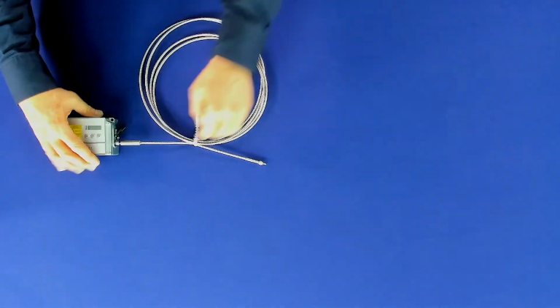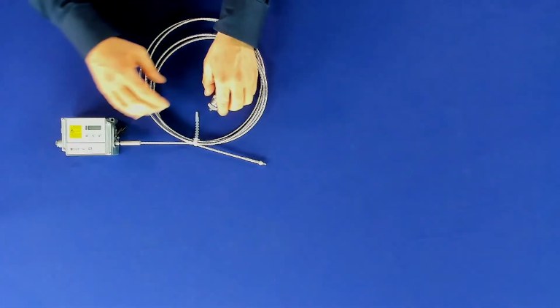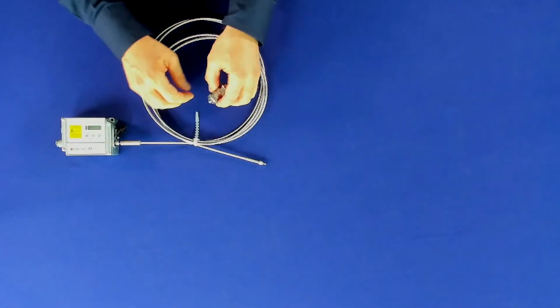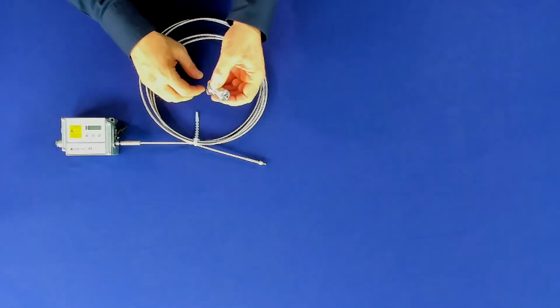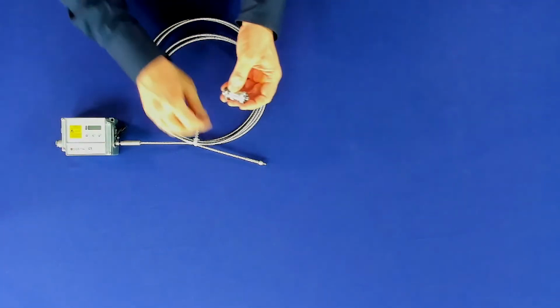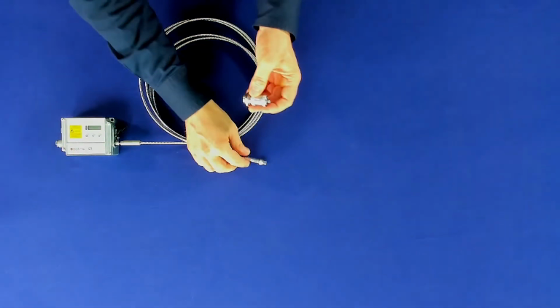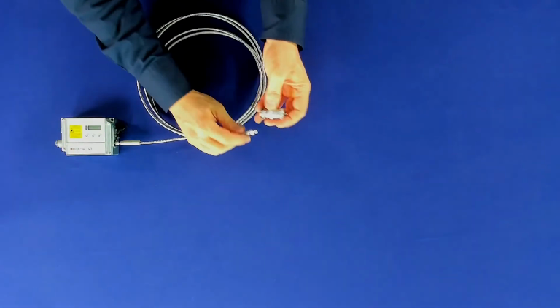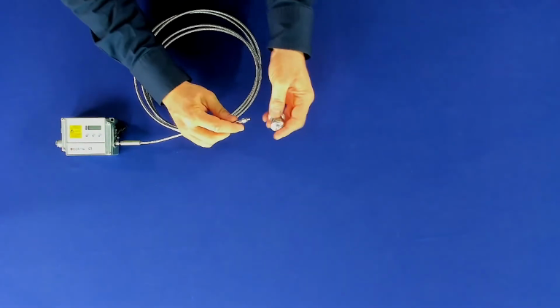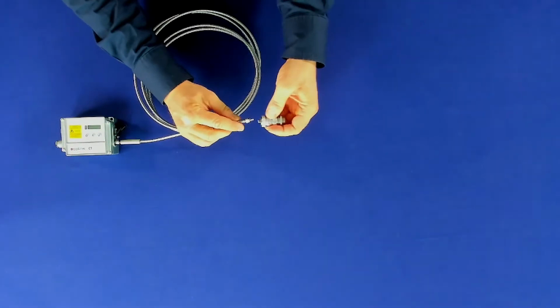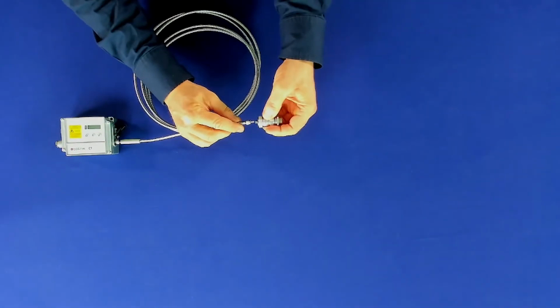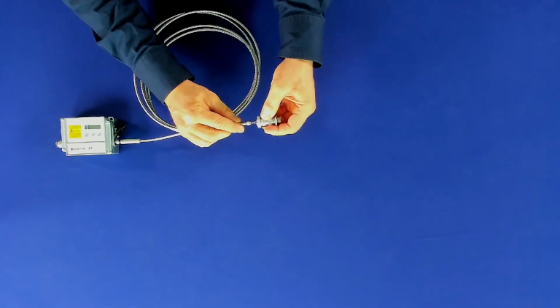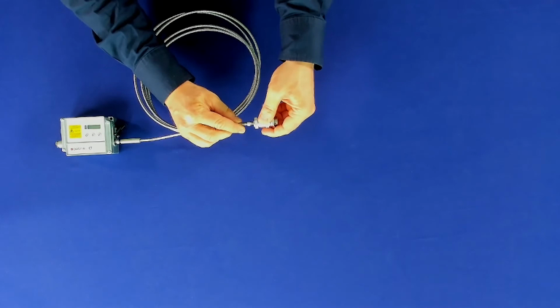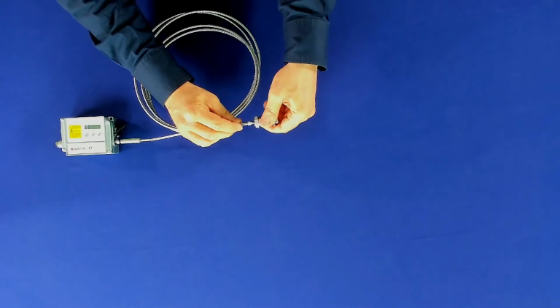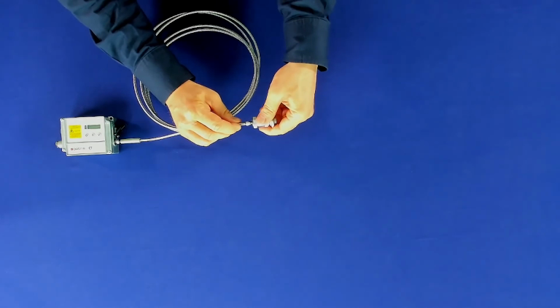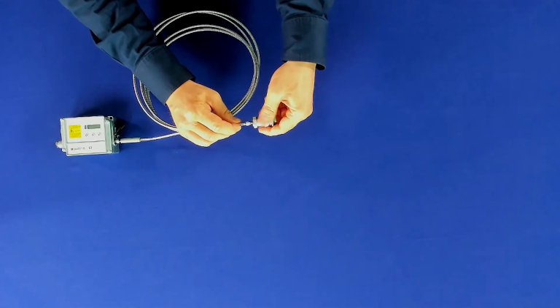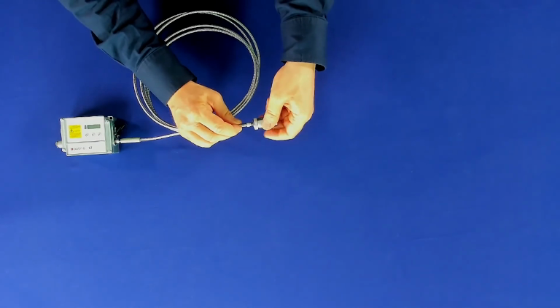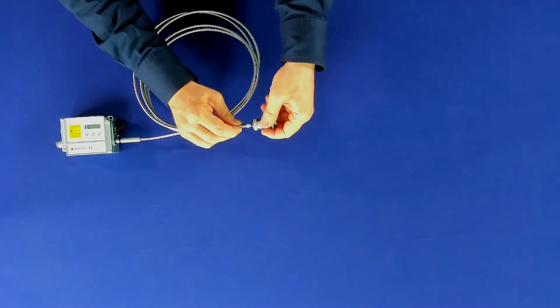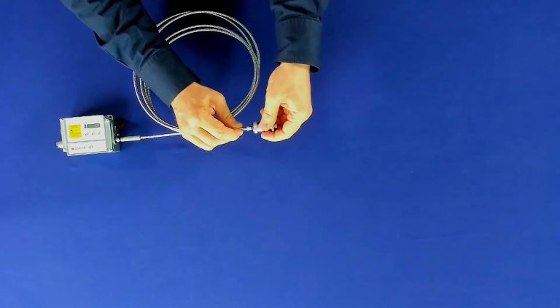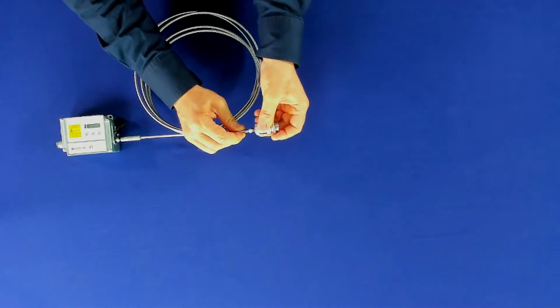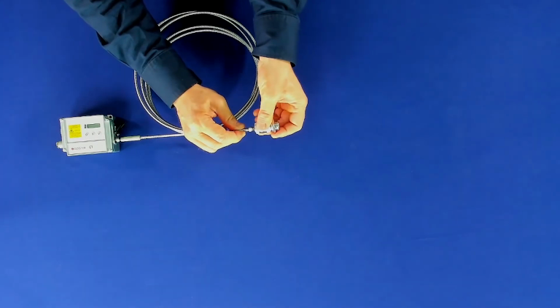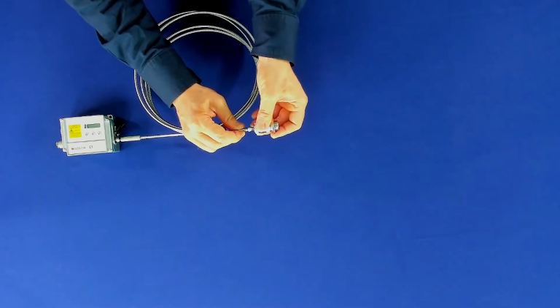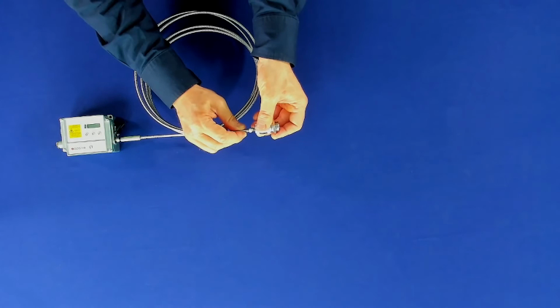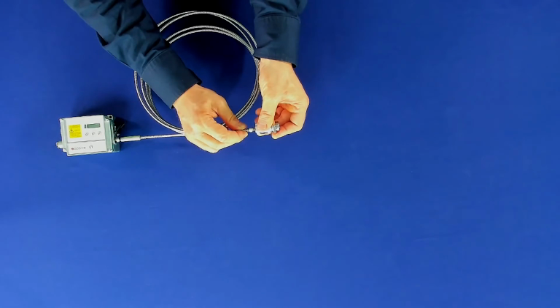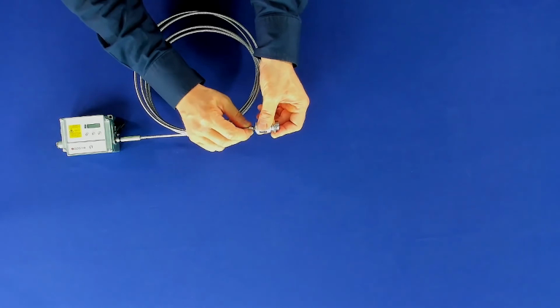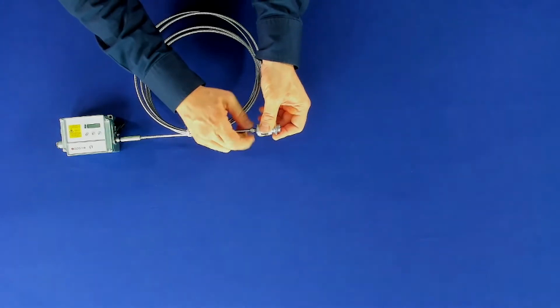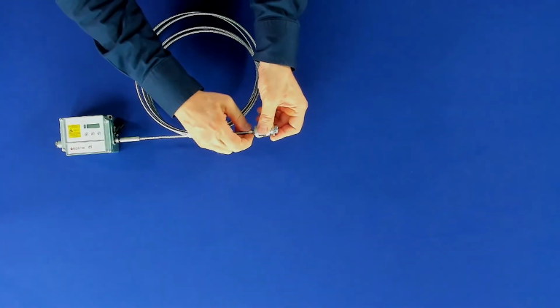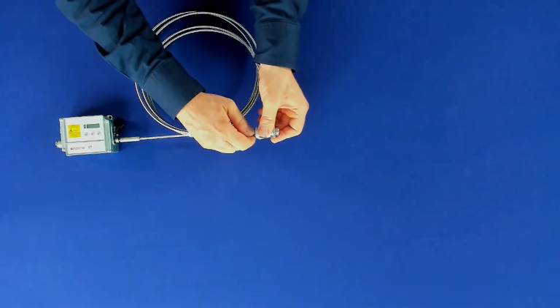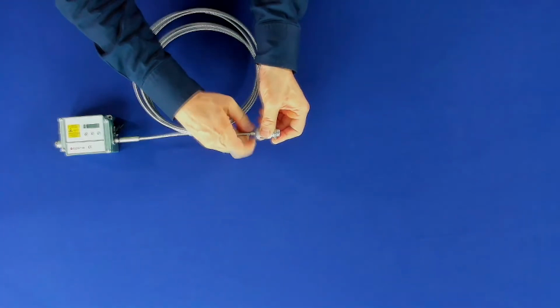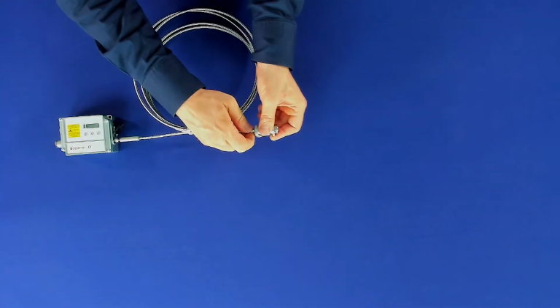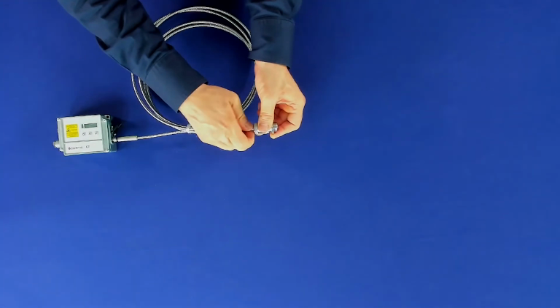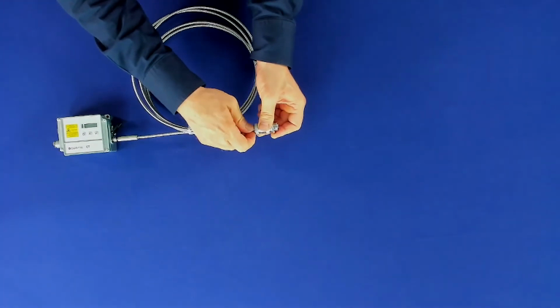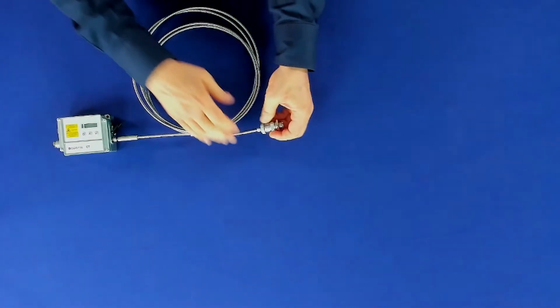Do the same with the sensor head. Plug the cable into the sensor head and turn the fiber until it locks into place. Then fix the cable with a knurled screw.